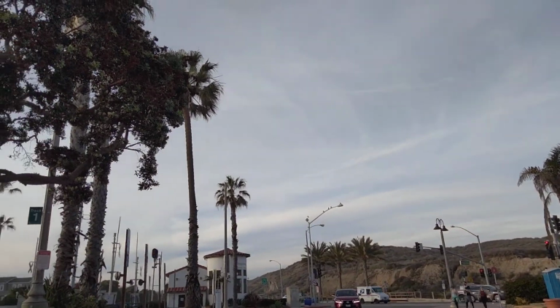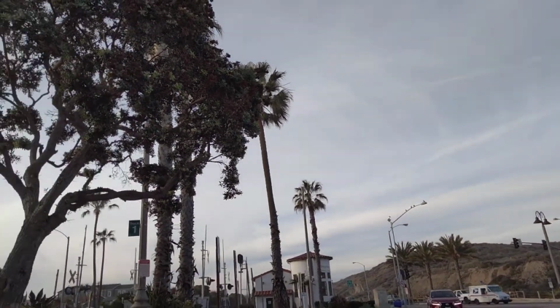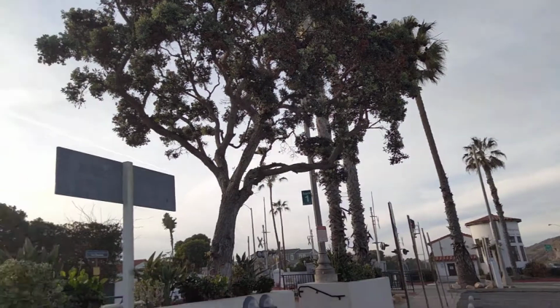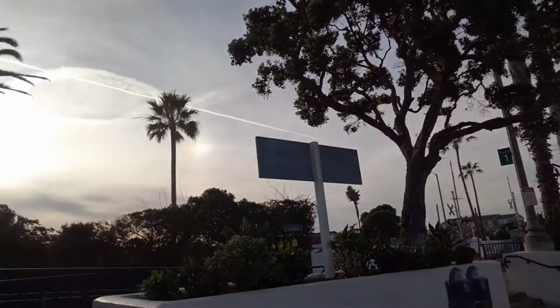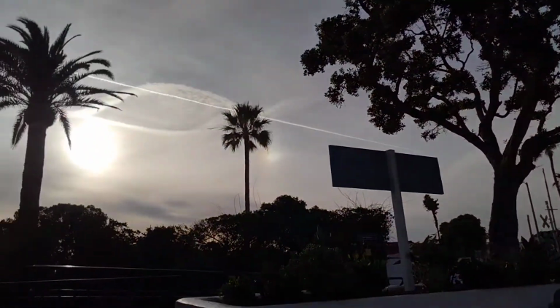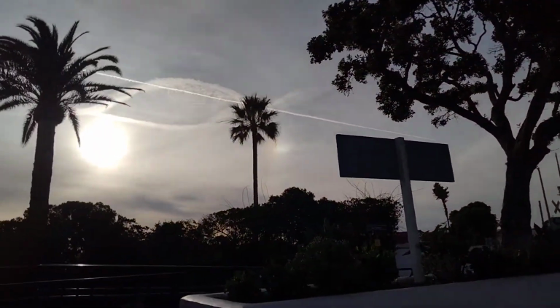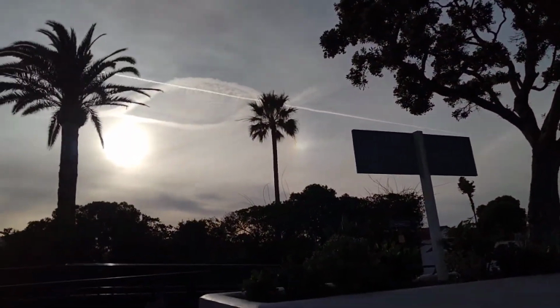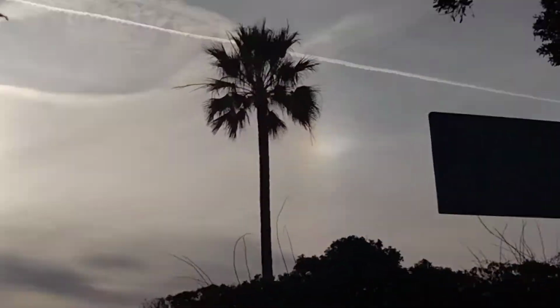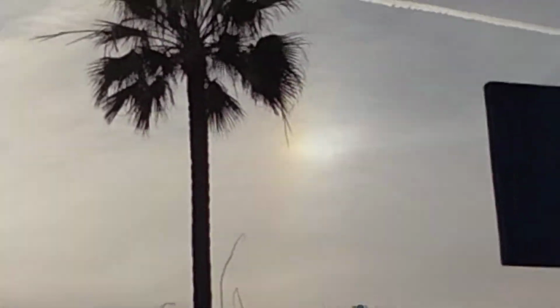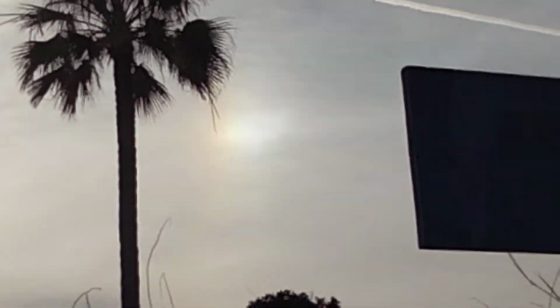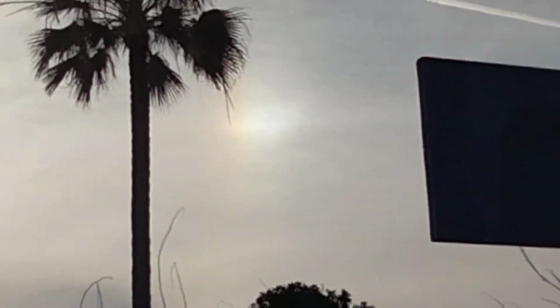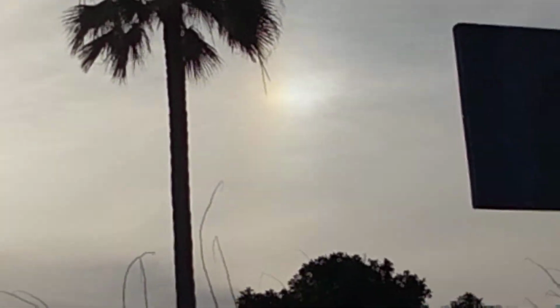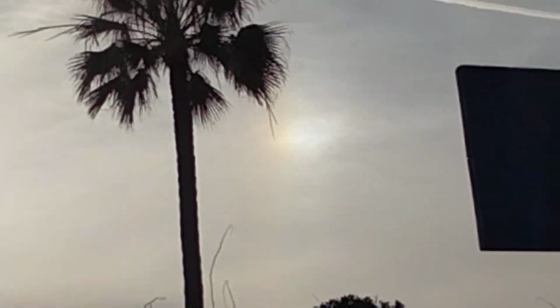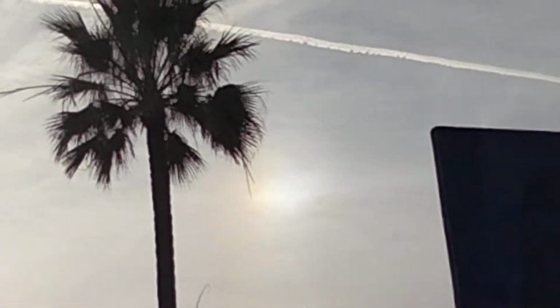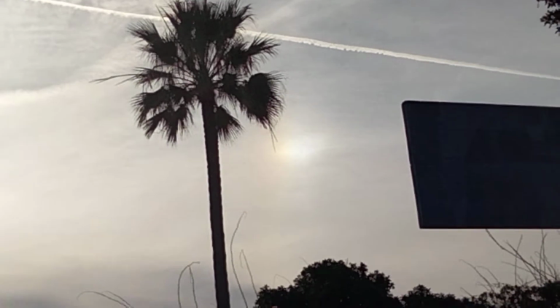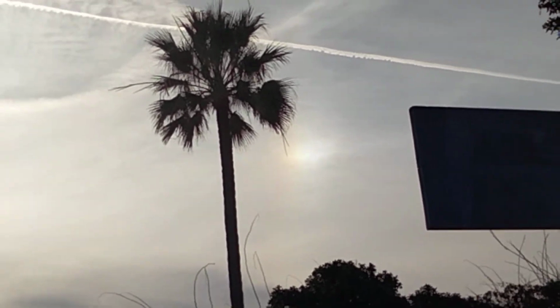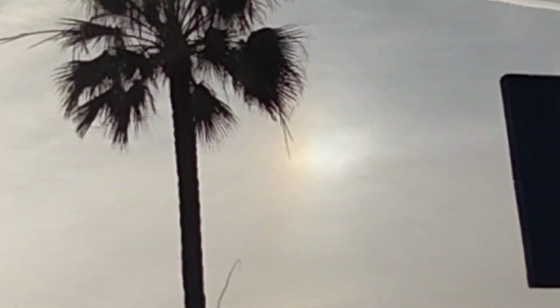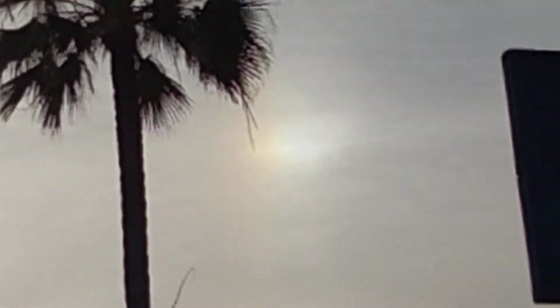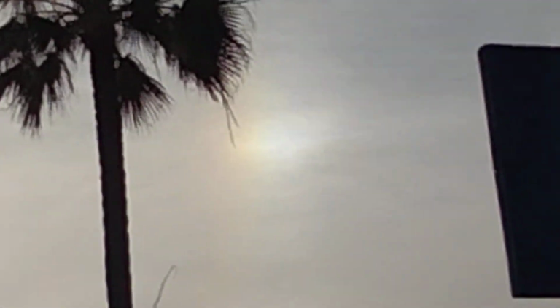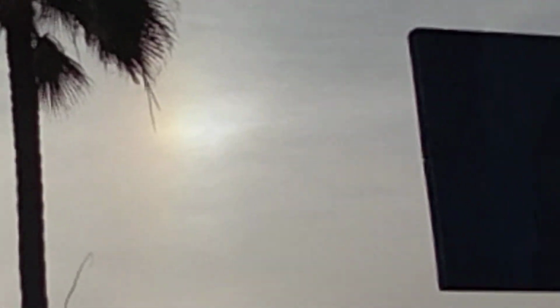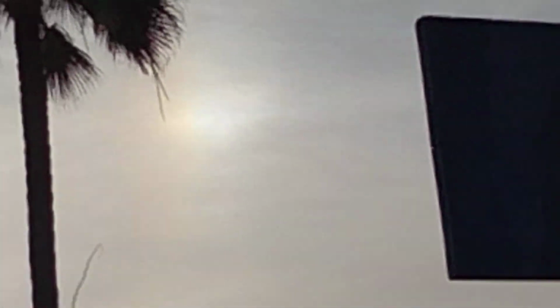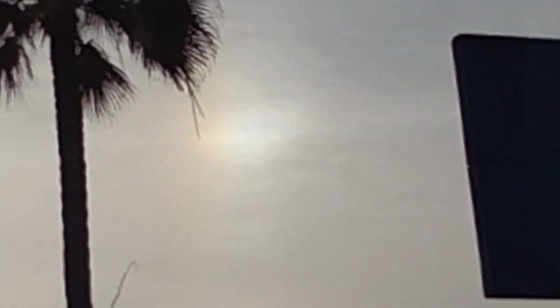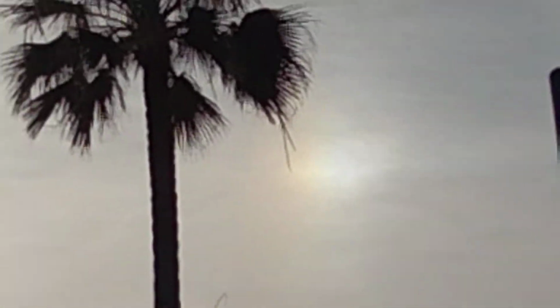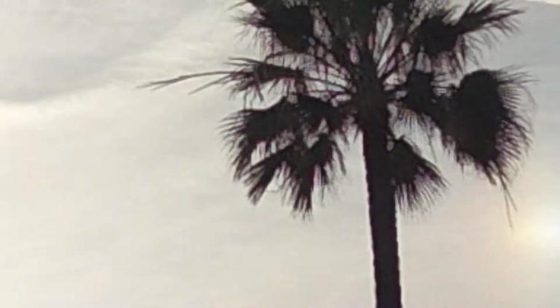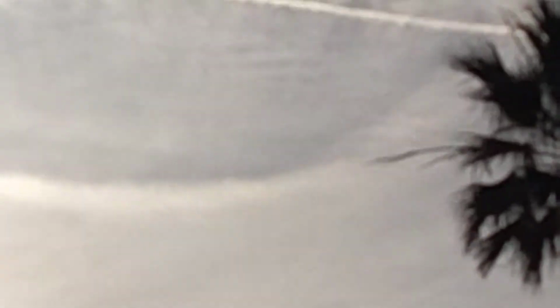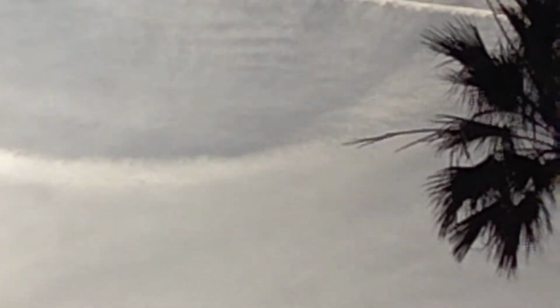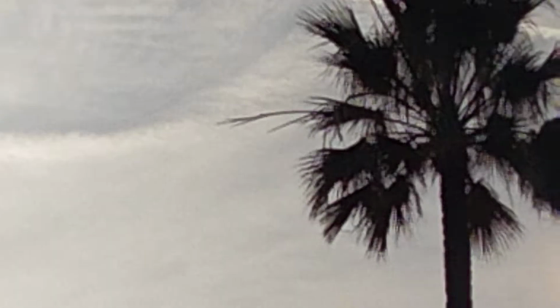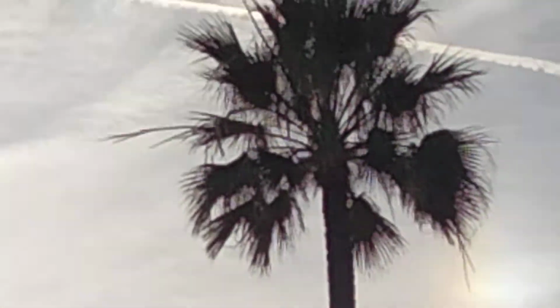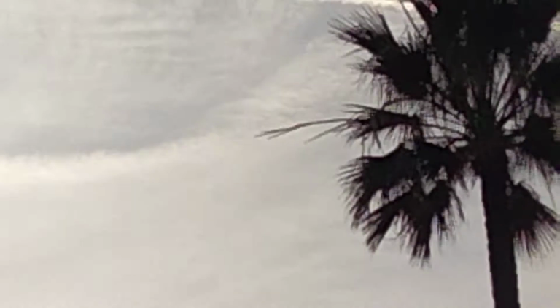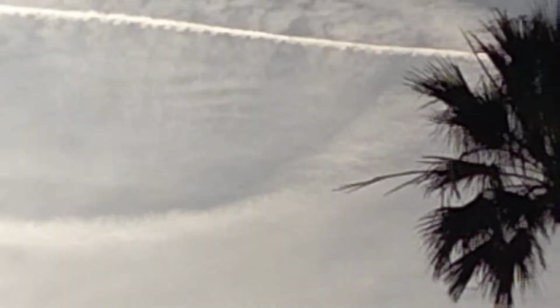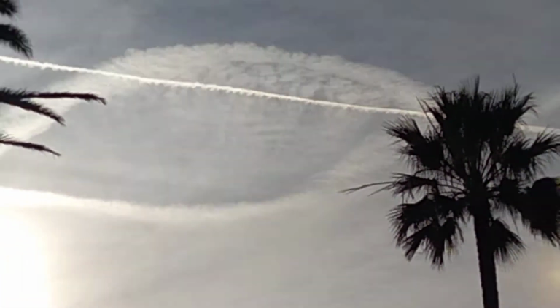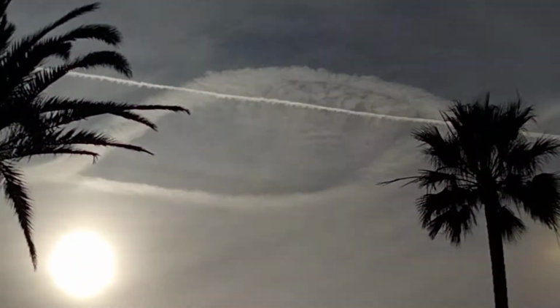Yeah, you got the telltale Kembo right there. And a crazy looking sperm thing.